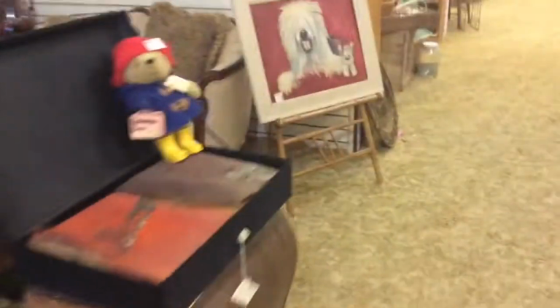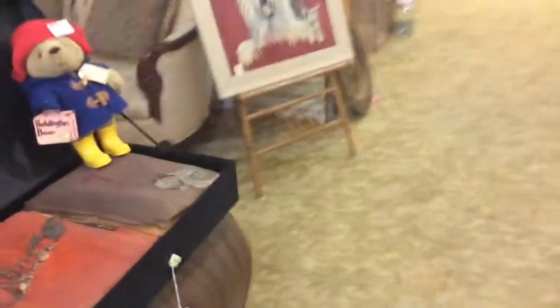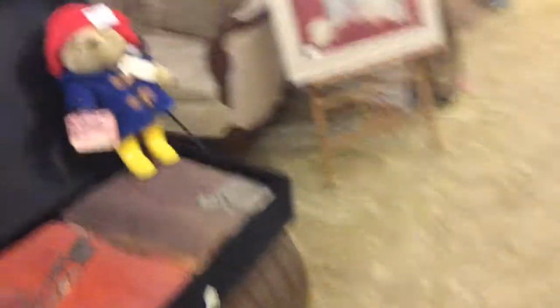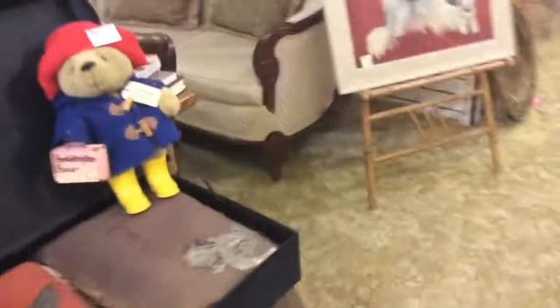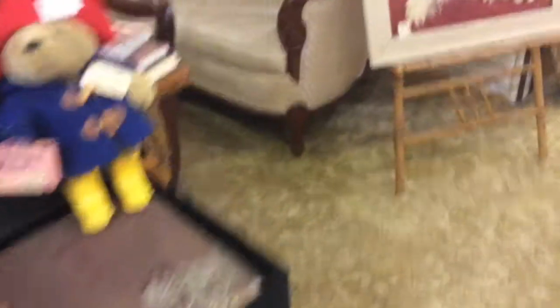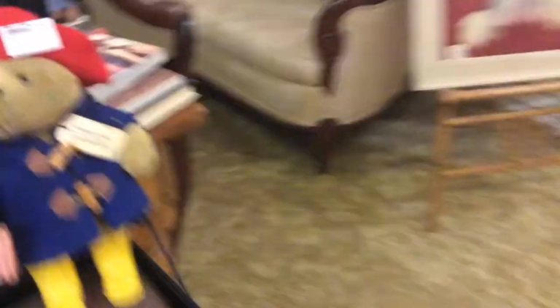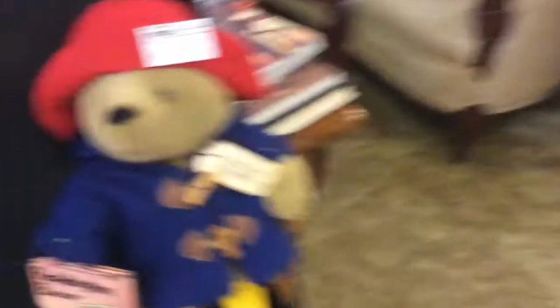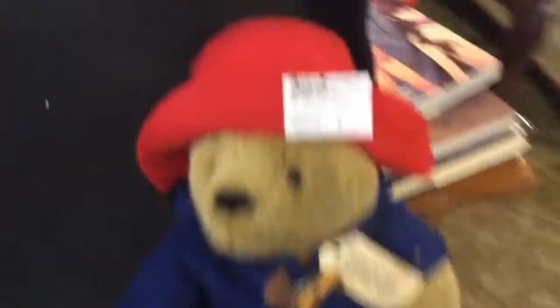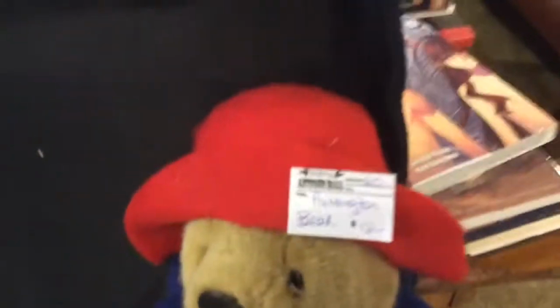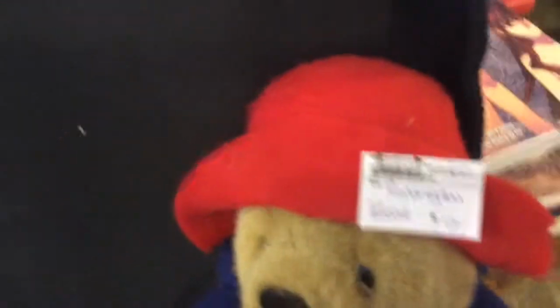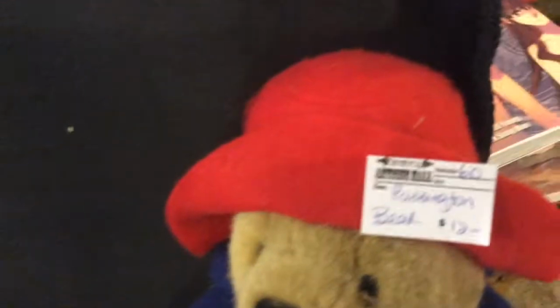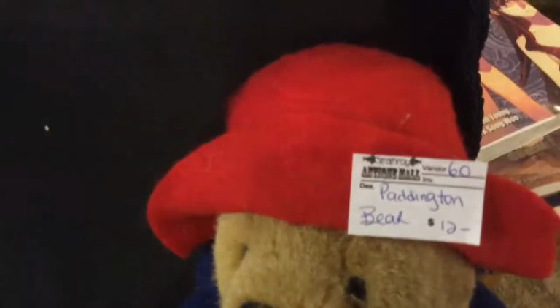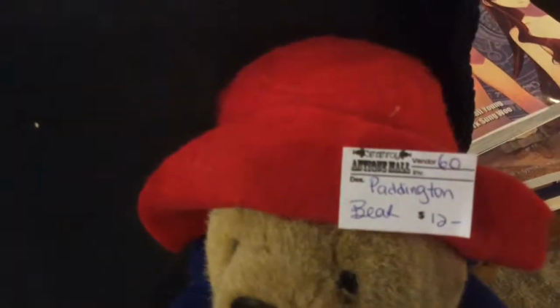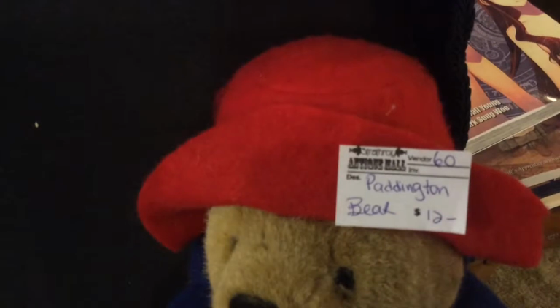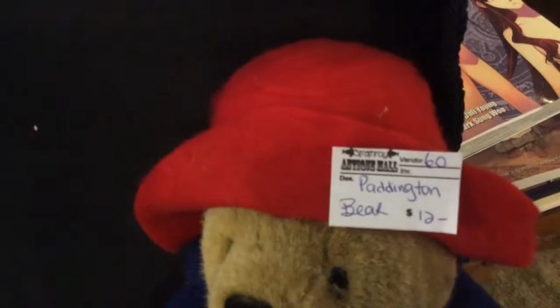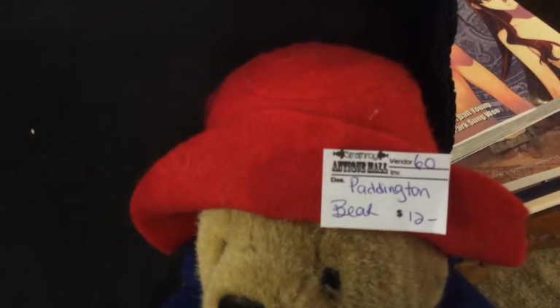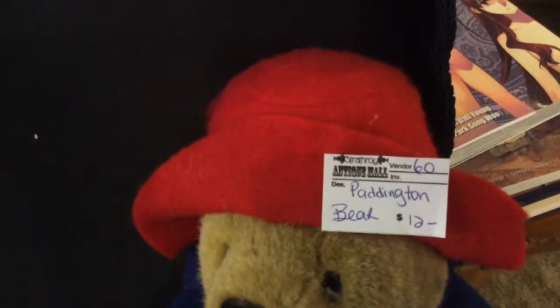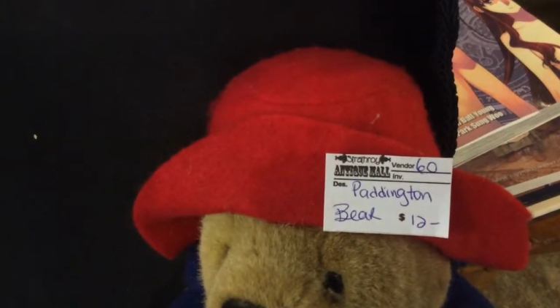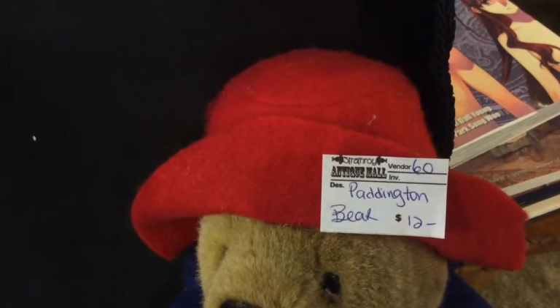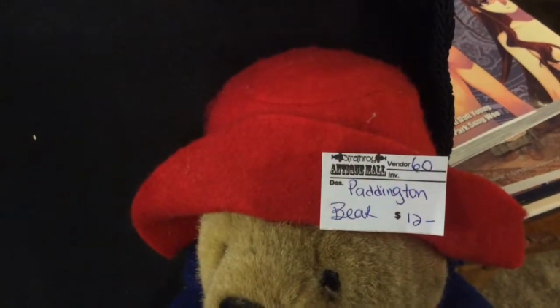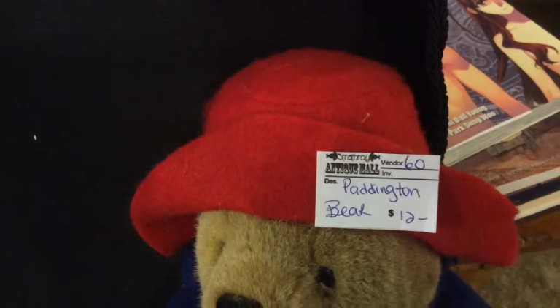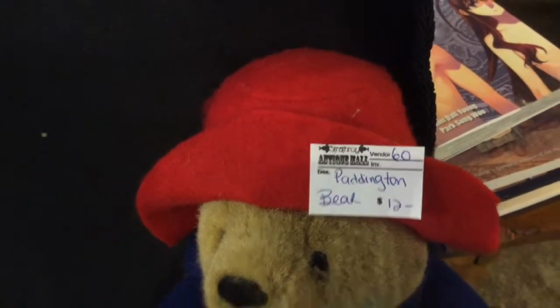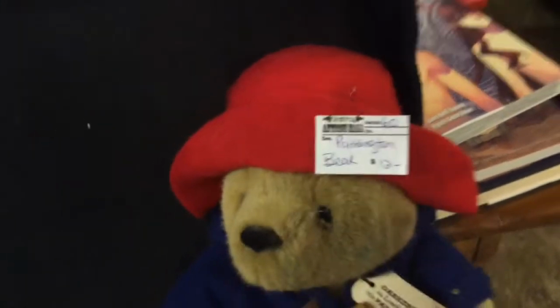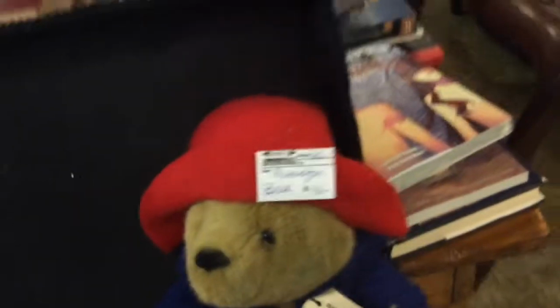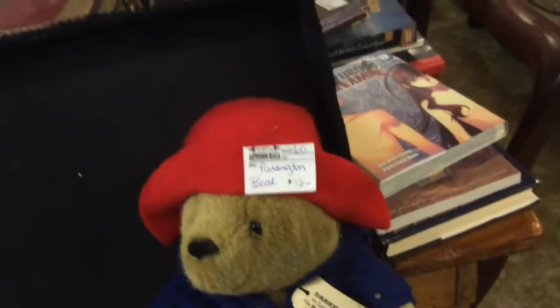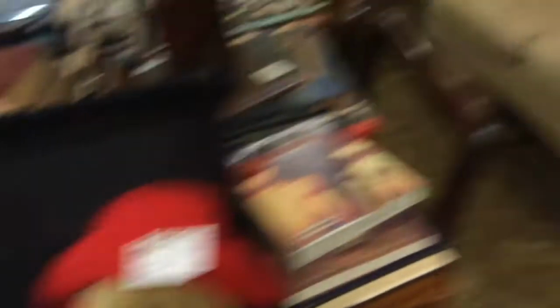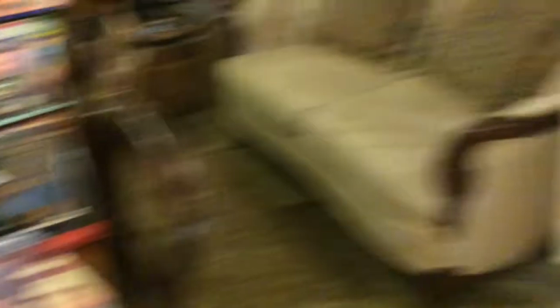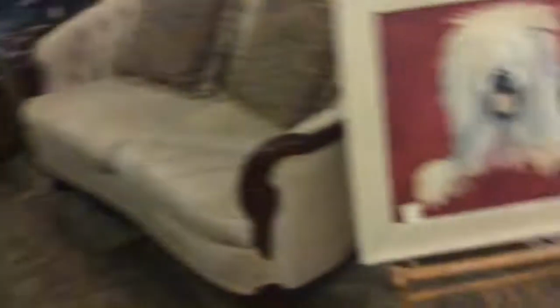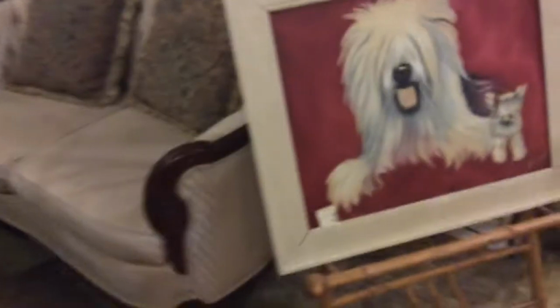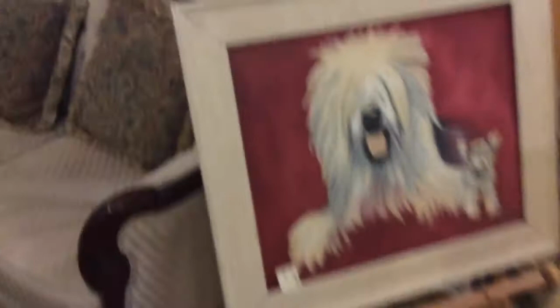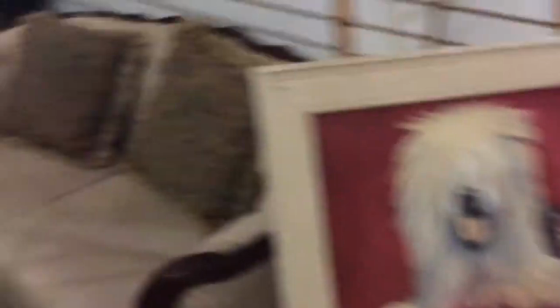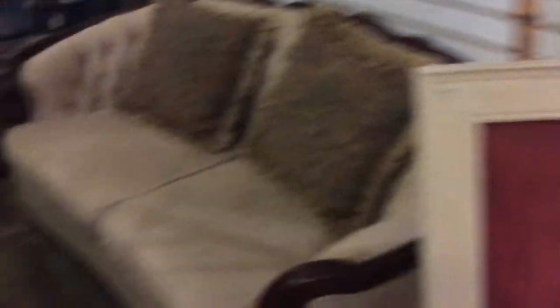Another thing: when you do your tags, make sure the price is readable and the description too. Sometimes they're not, so it becomes a guessing game.